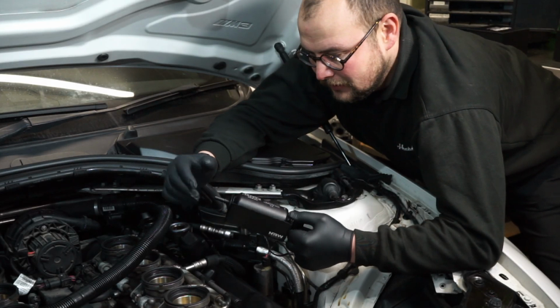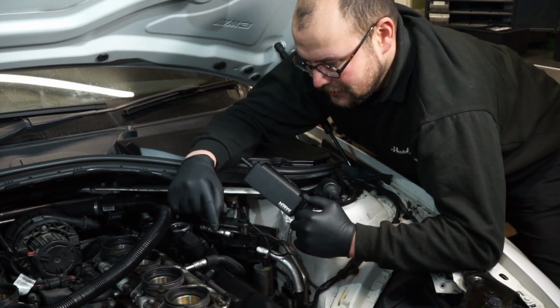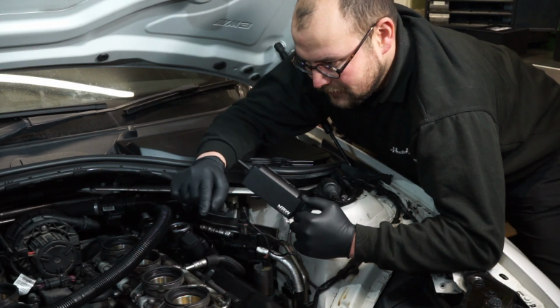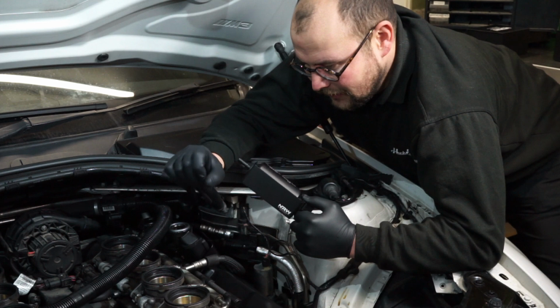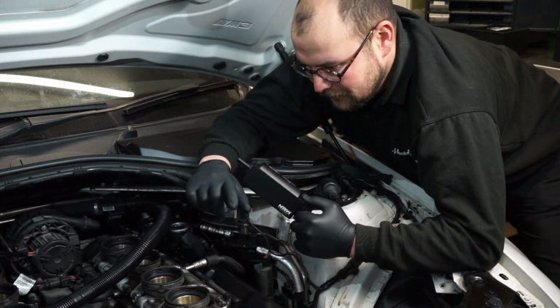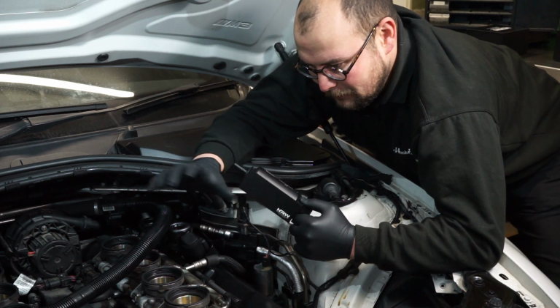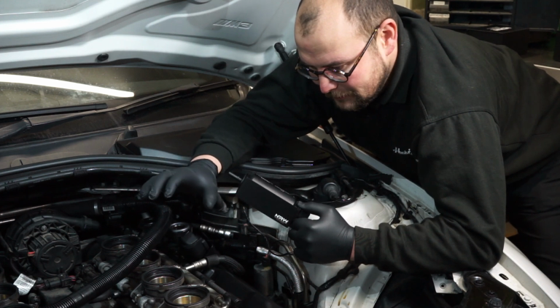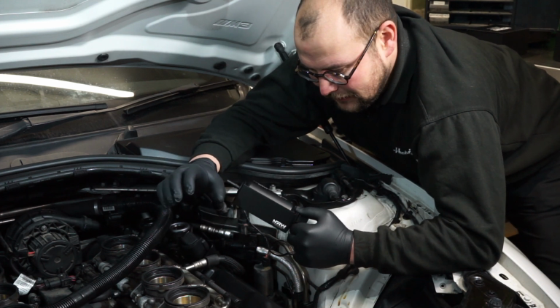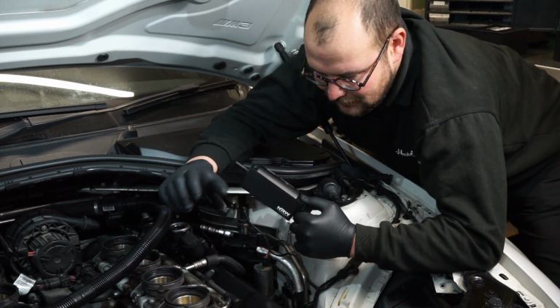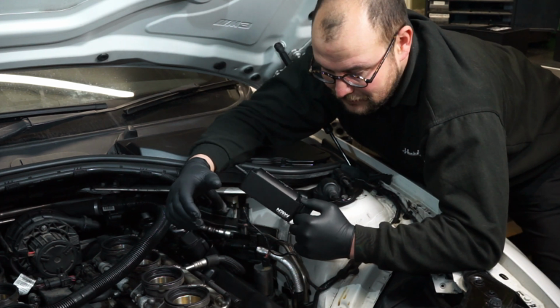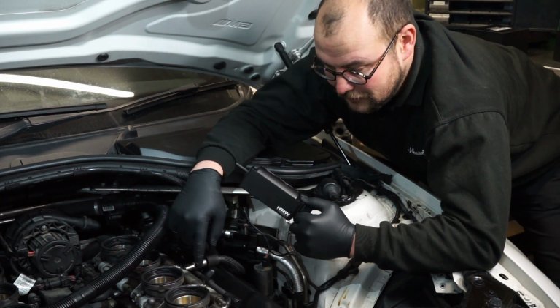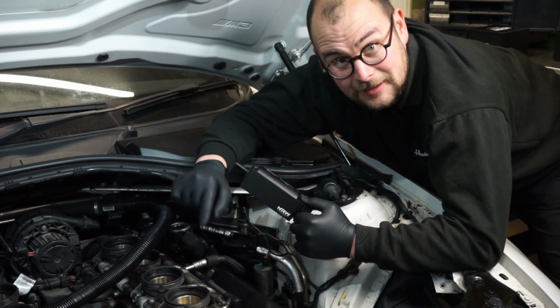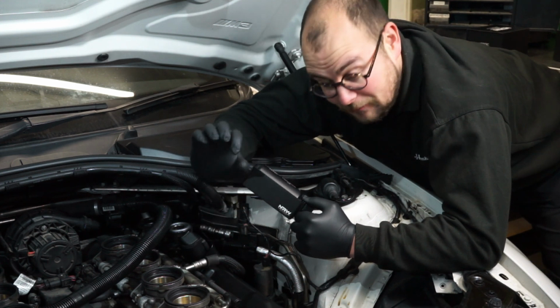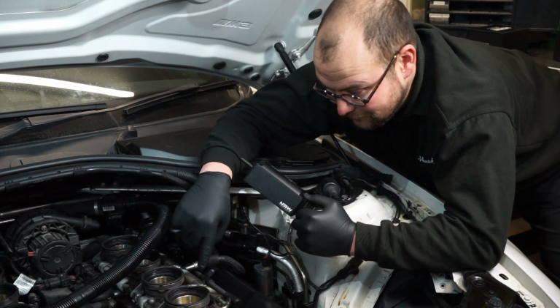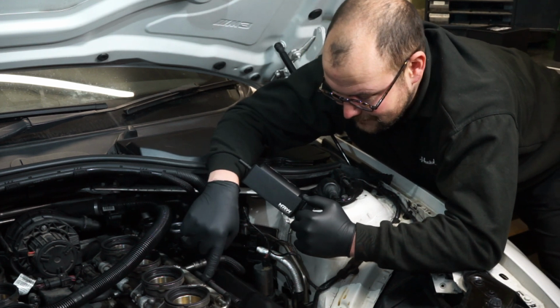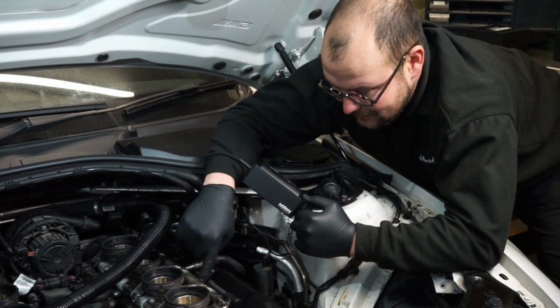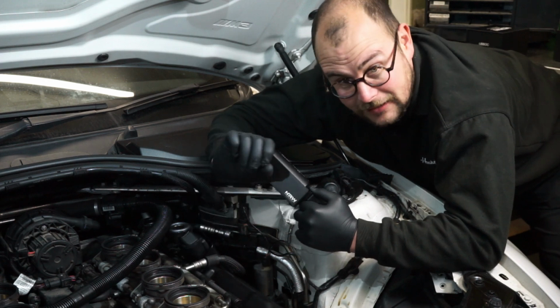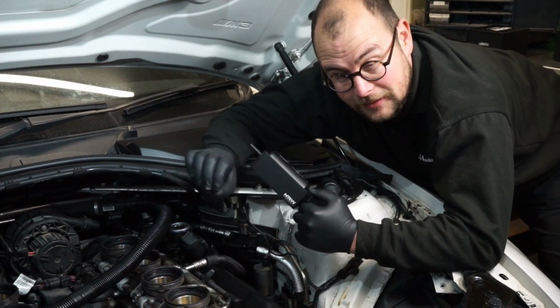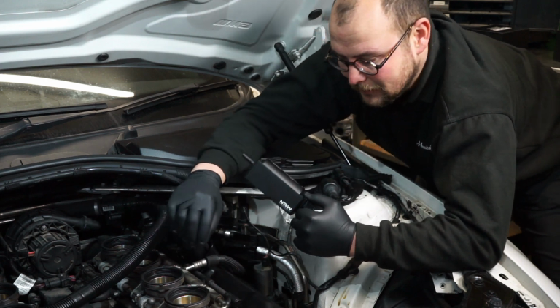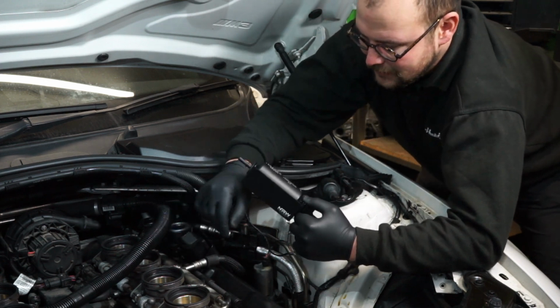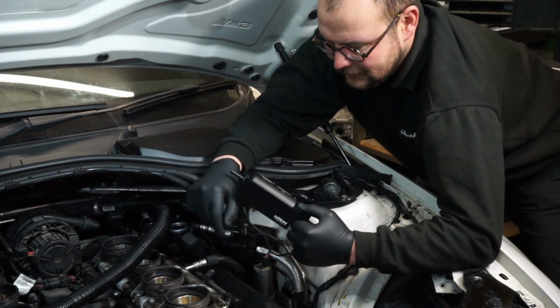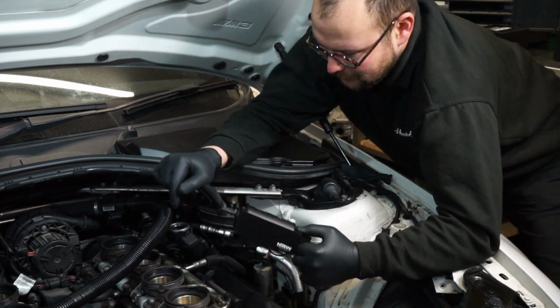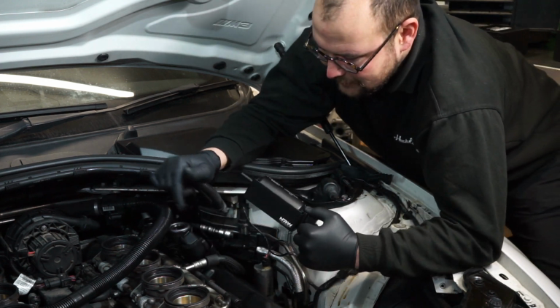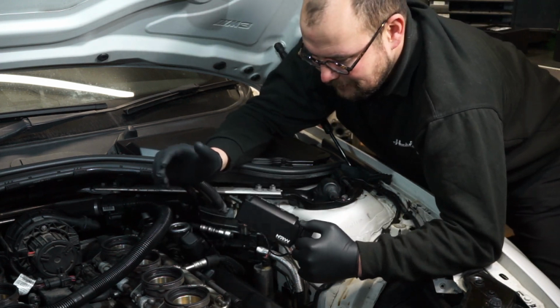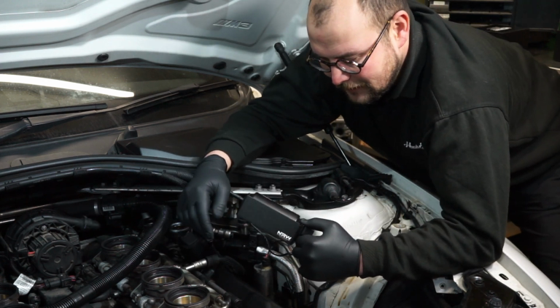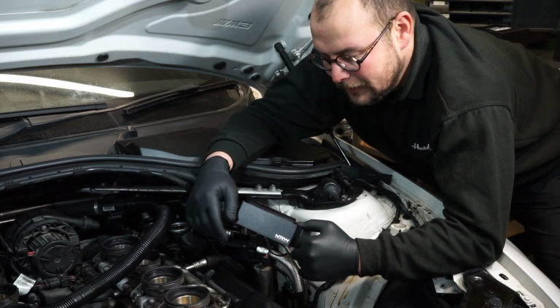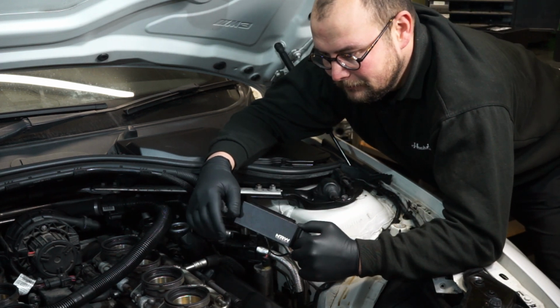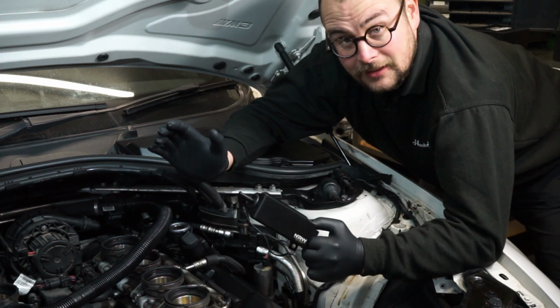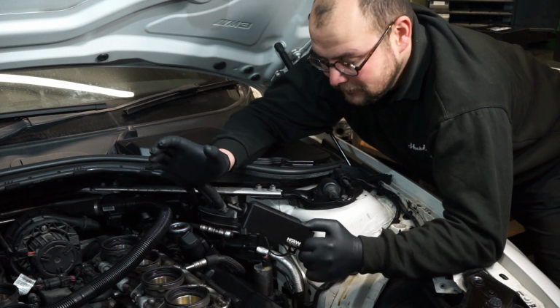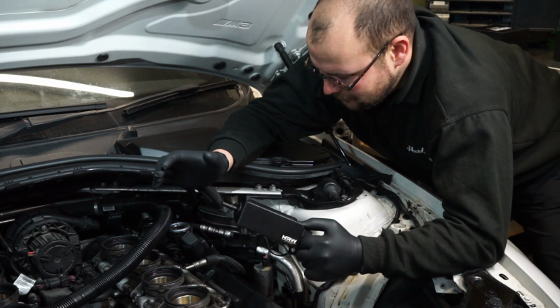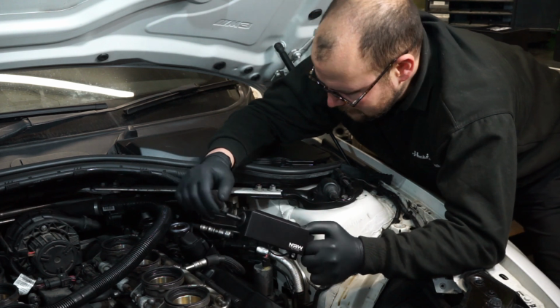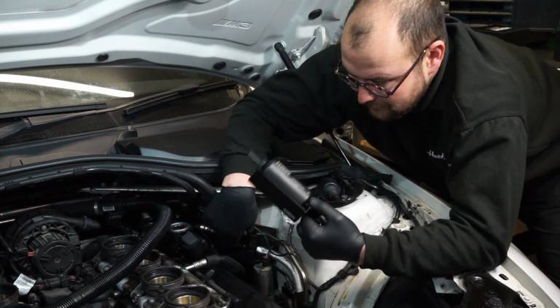The injectors are all done. The worst part is the little wiring clip that holds the plug onto the injector, which can be a bit of a pain to unclip, but overall it's all nice and straightforward.